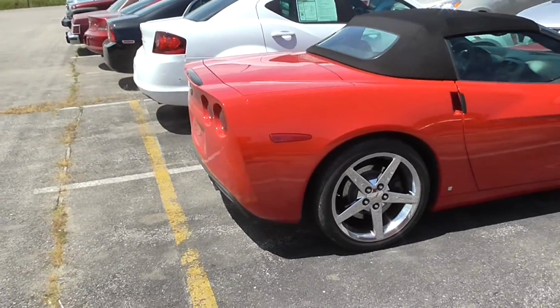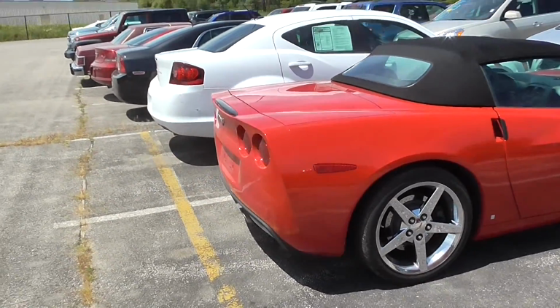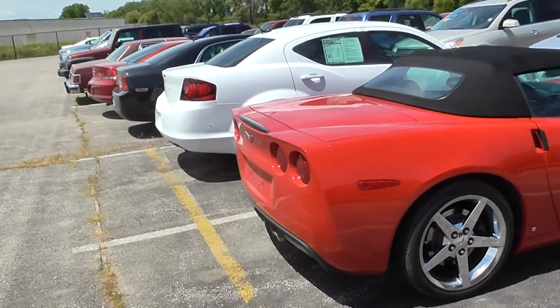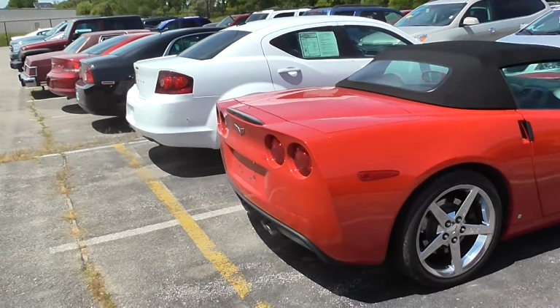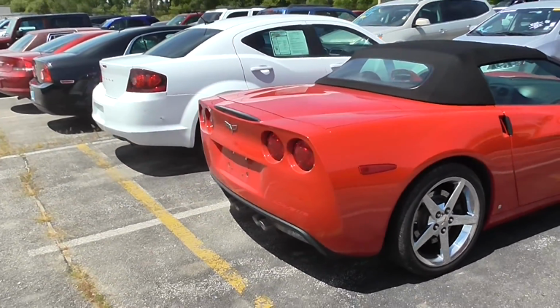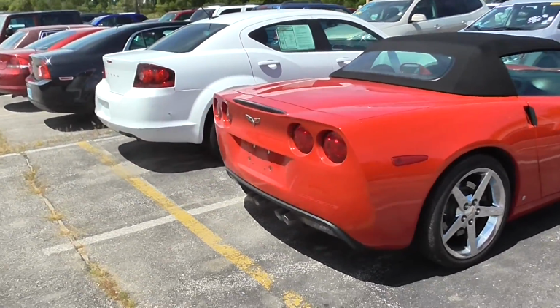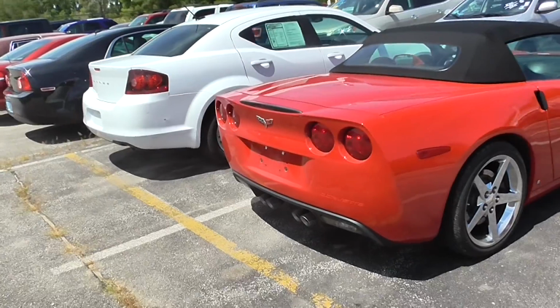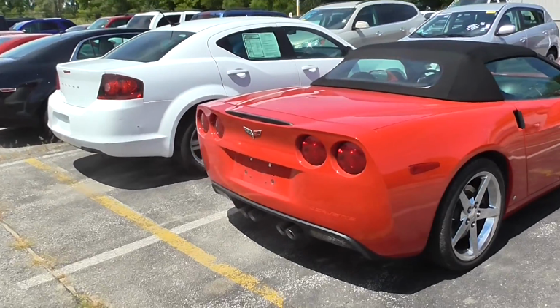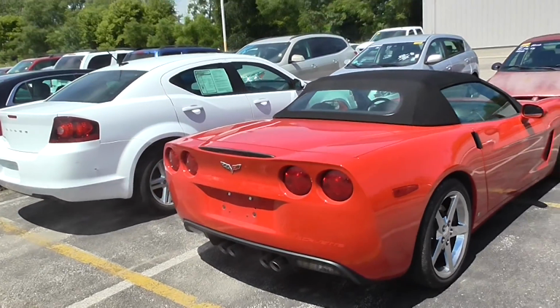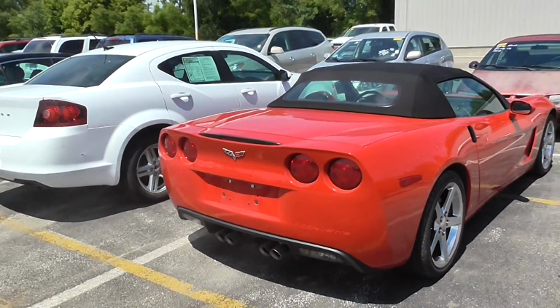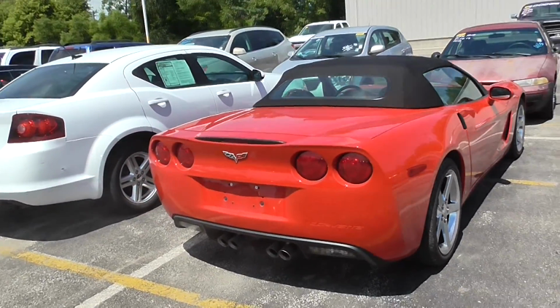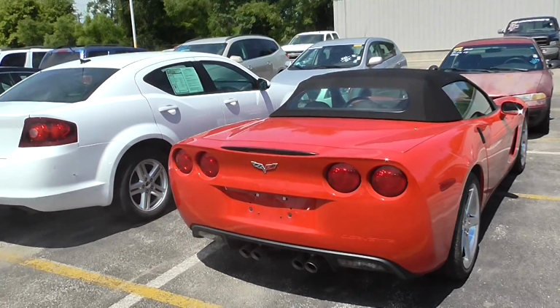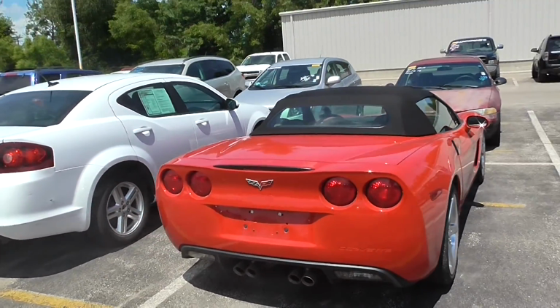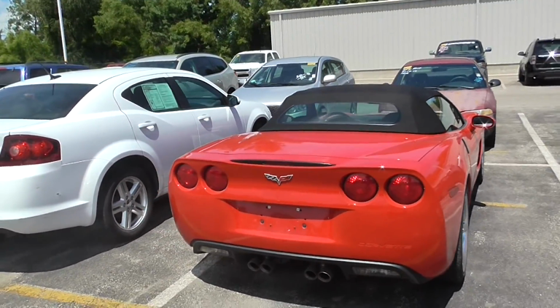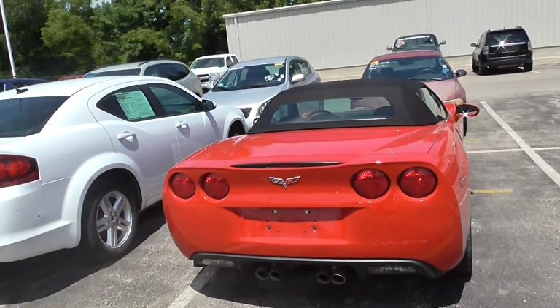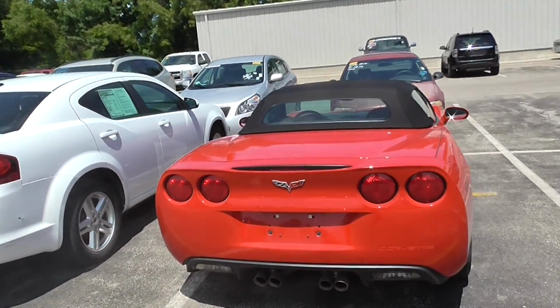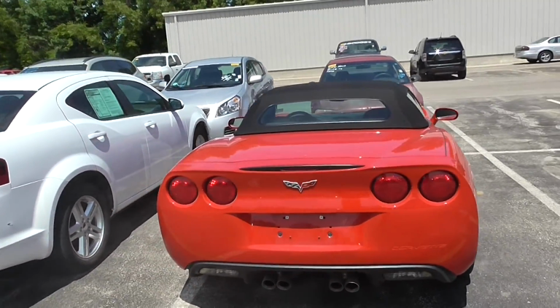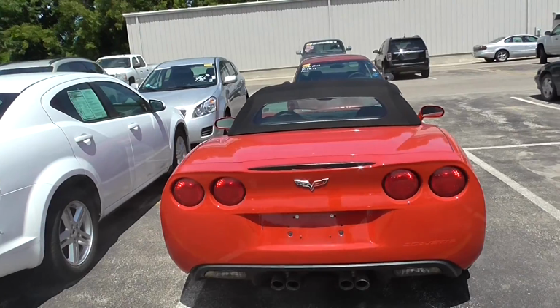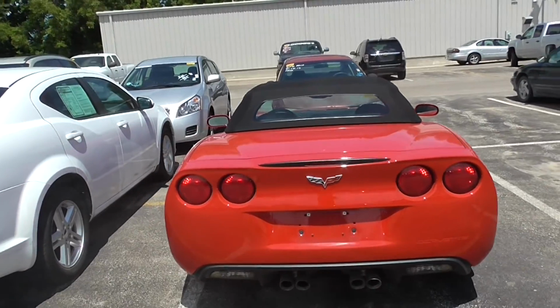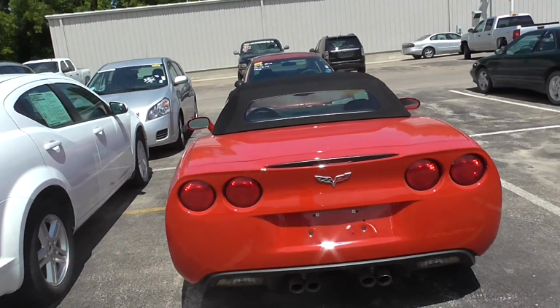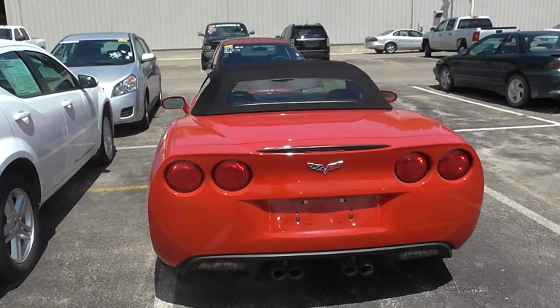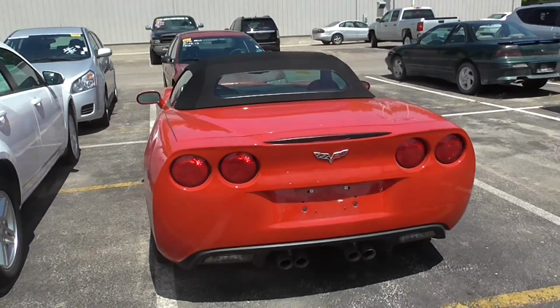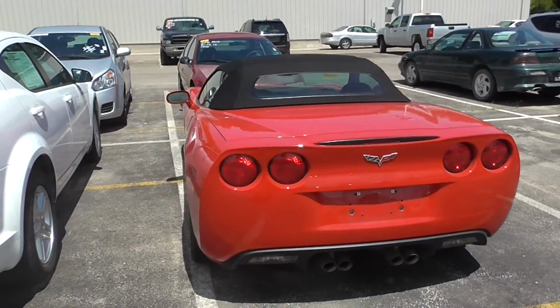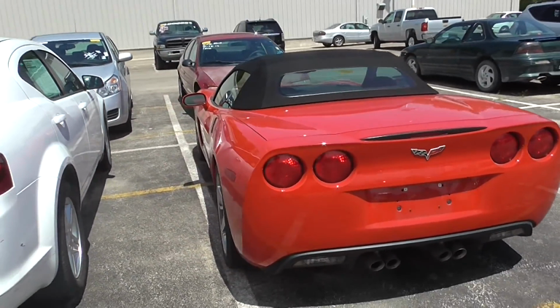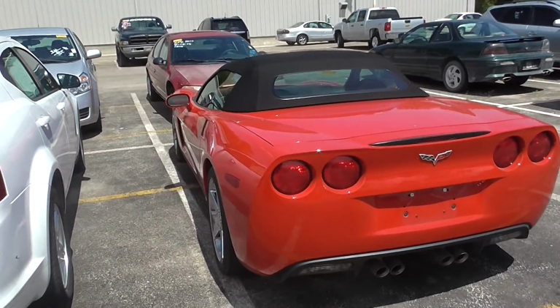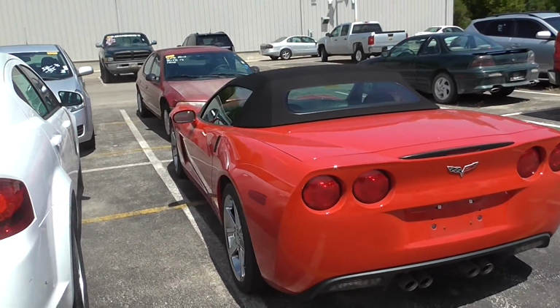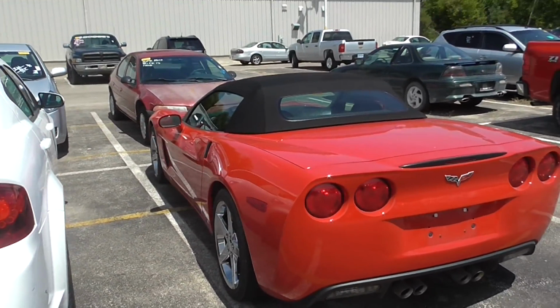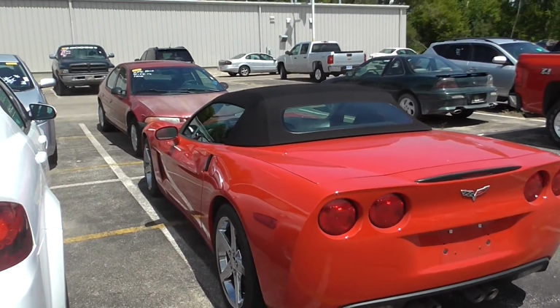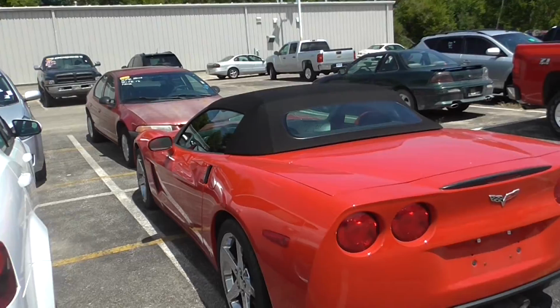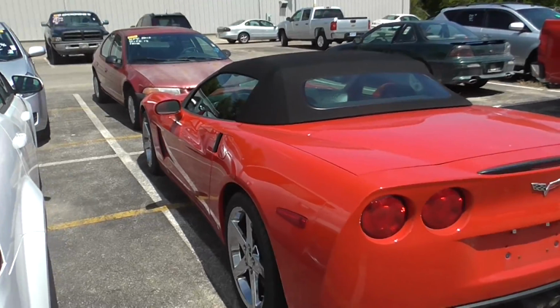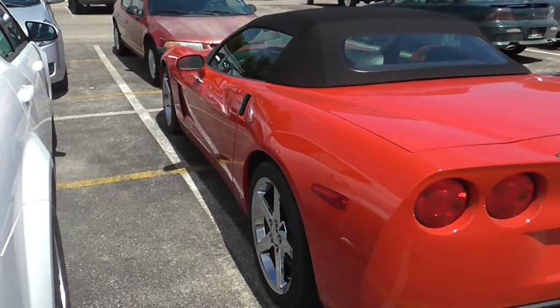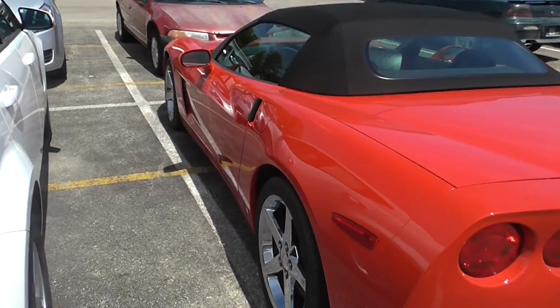As you can tell, it's a soft top convertible. It's in great shape. It's a 2011, only has 14,000 miles on it.